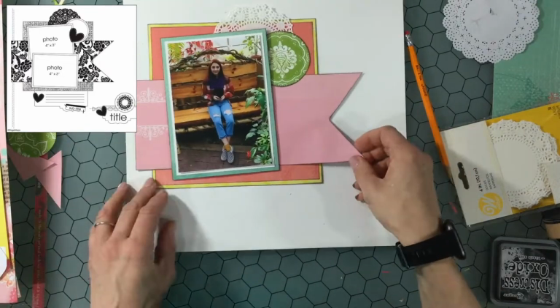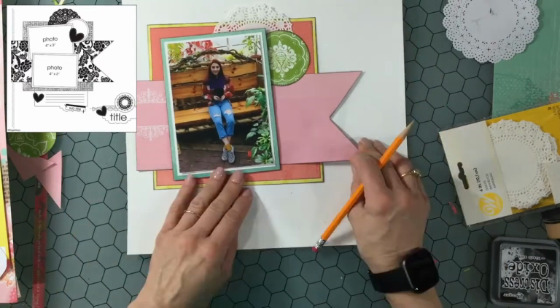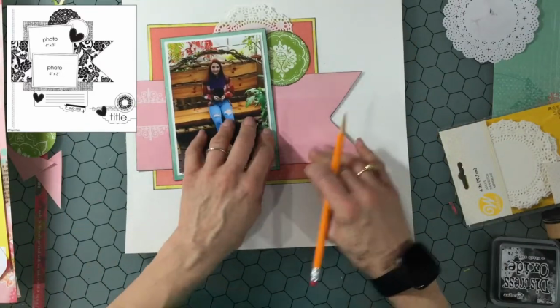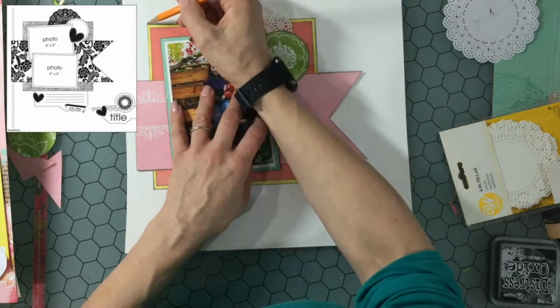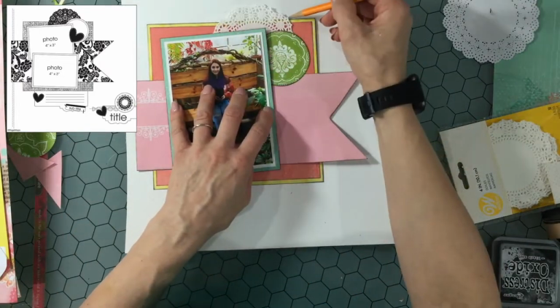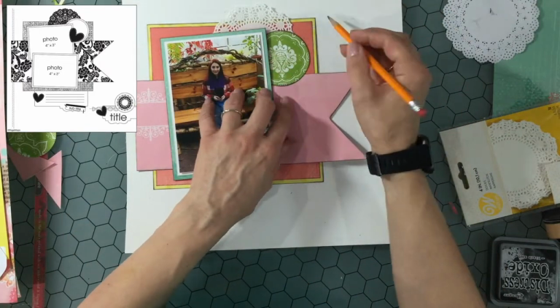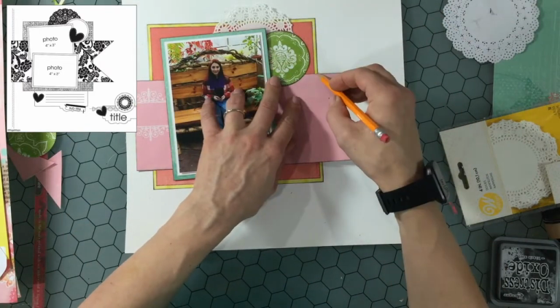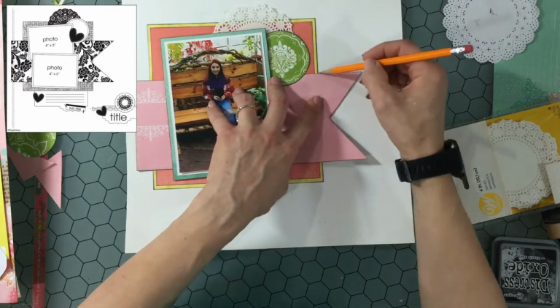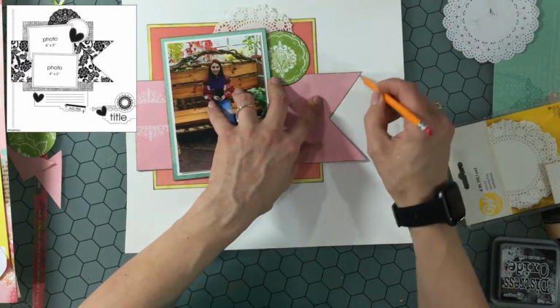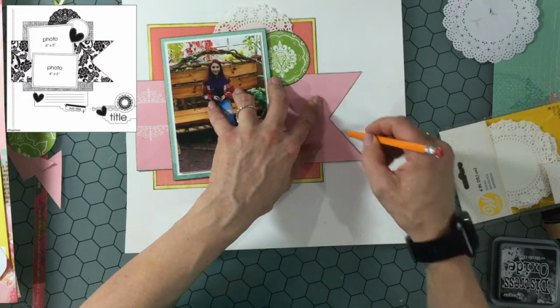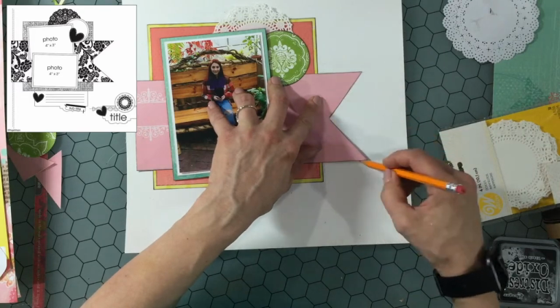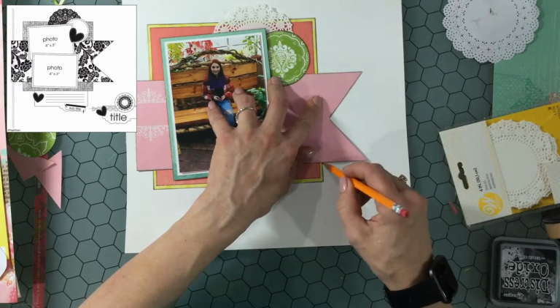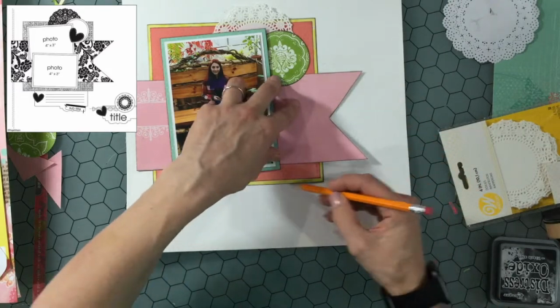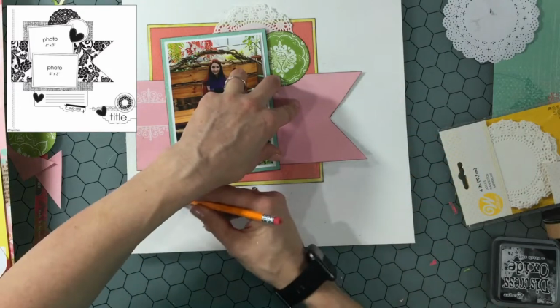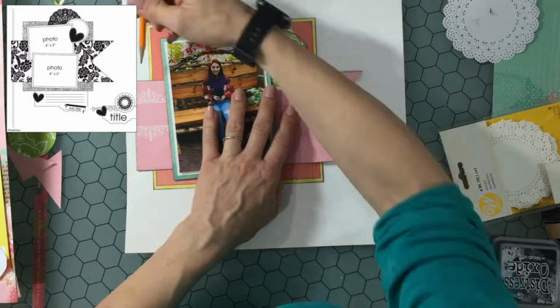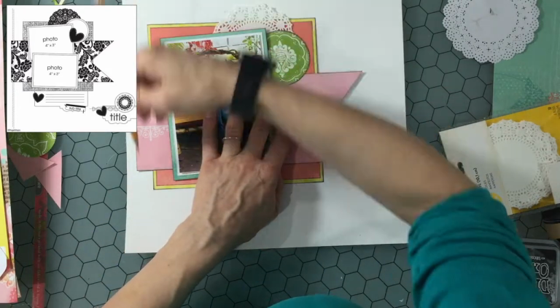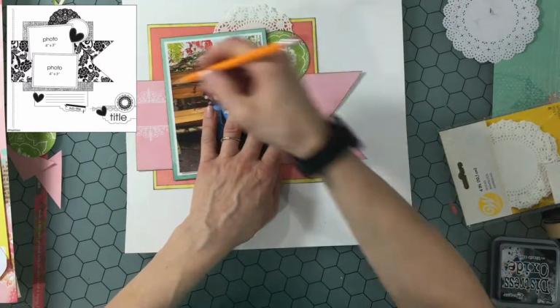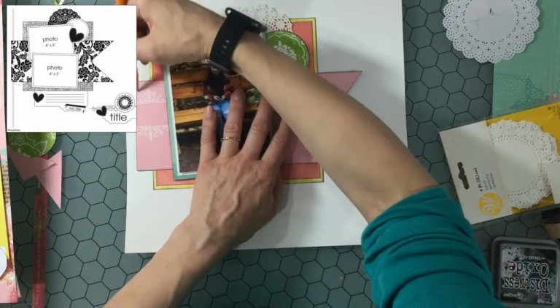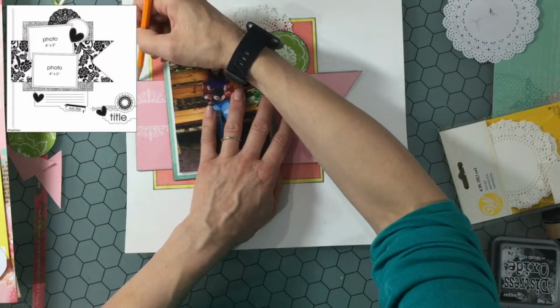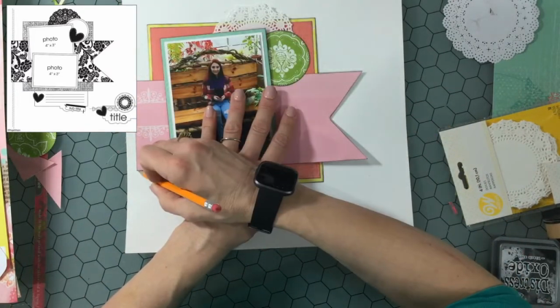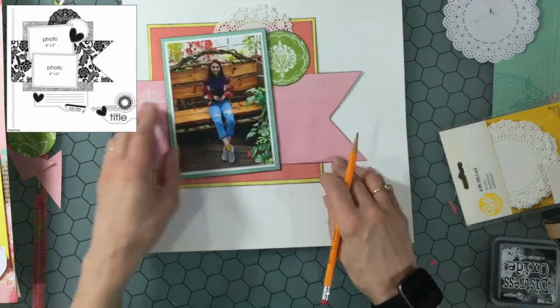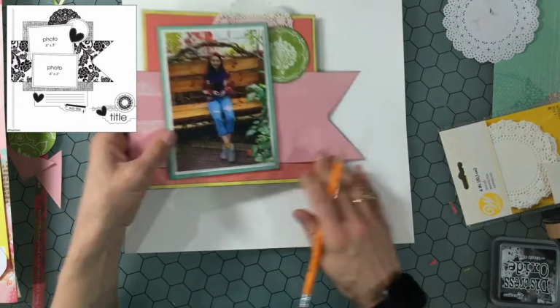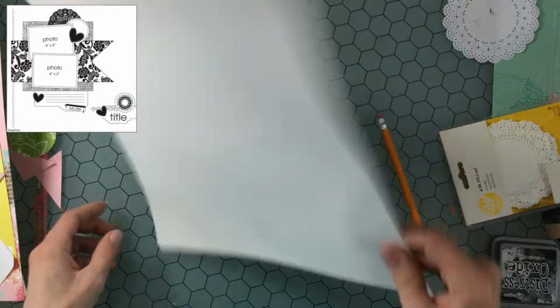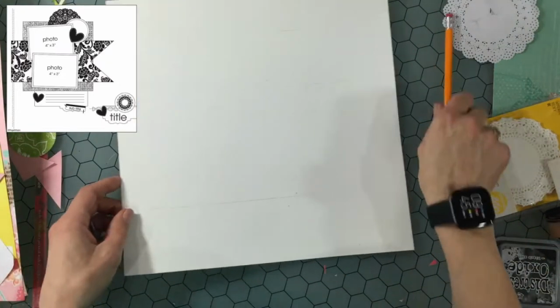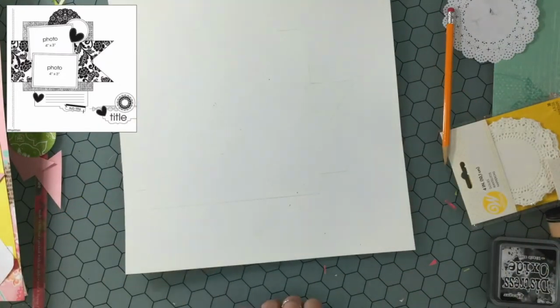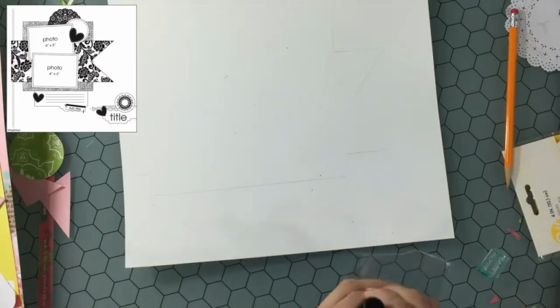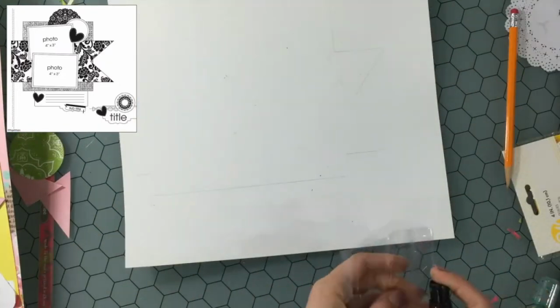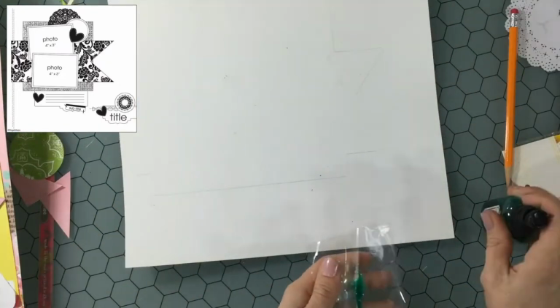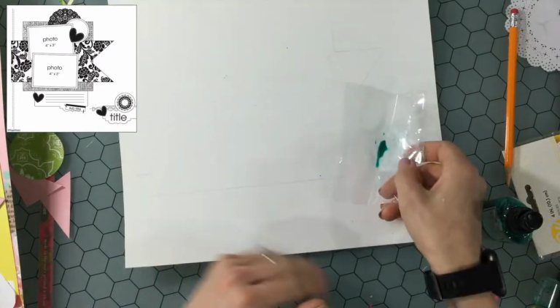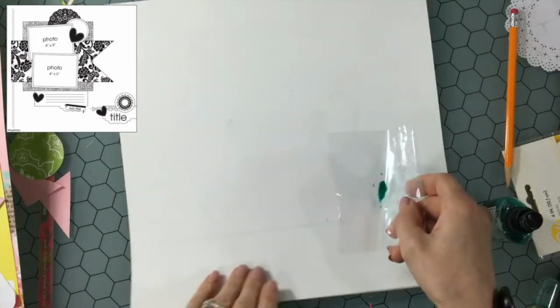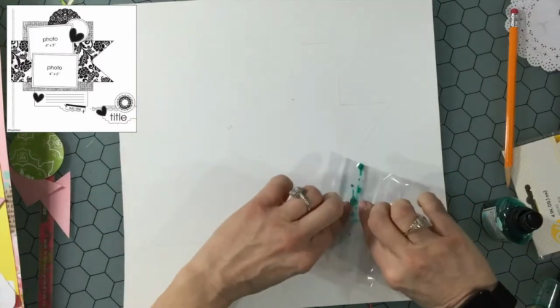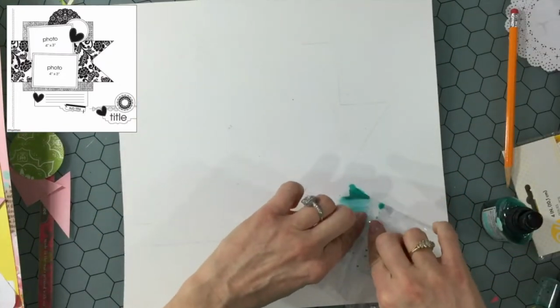I fussy cut out that green circle and I tucked that in behind the photo. Now I am tracing around the outside of this large cluster and I'm going to put some mixed media on the background.